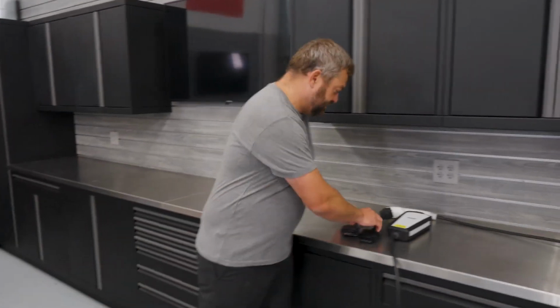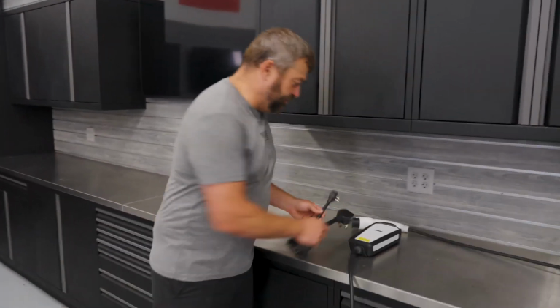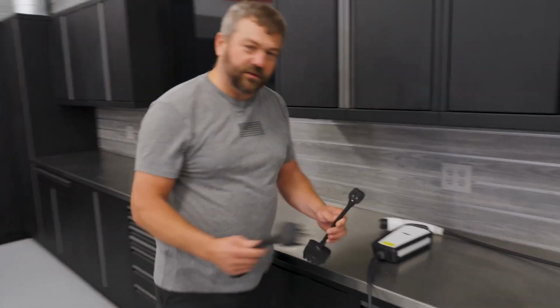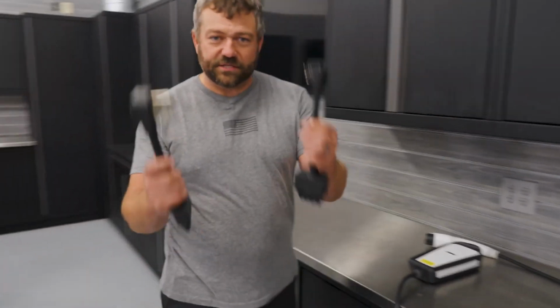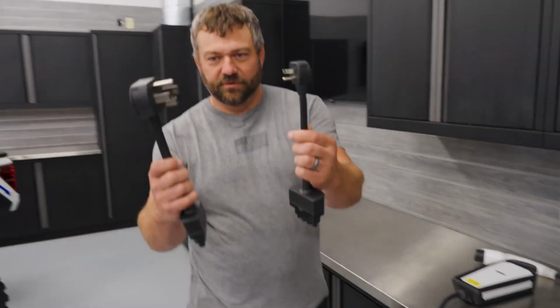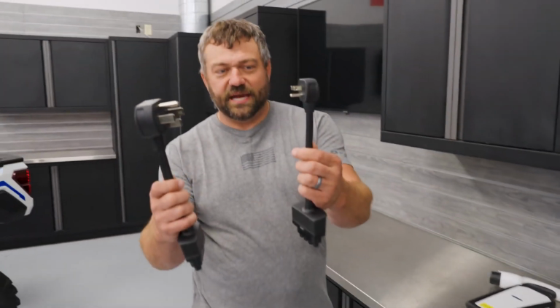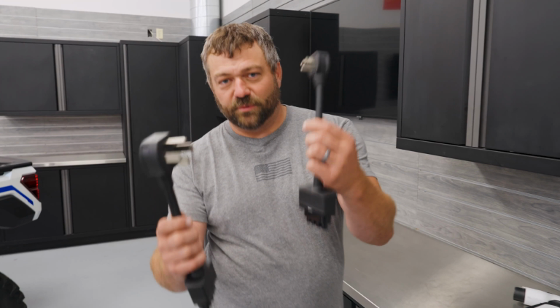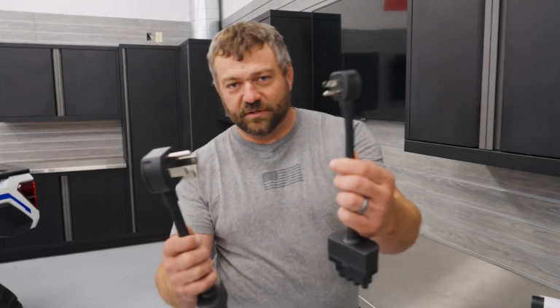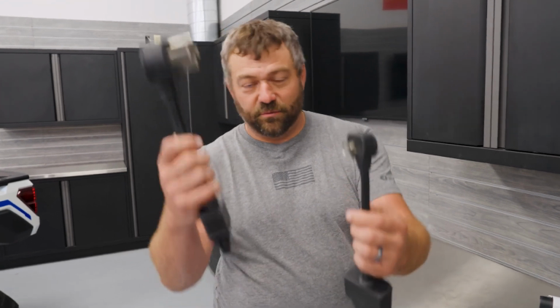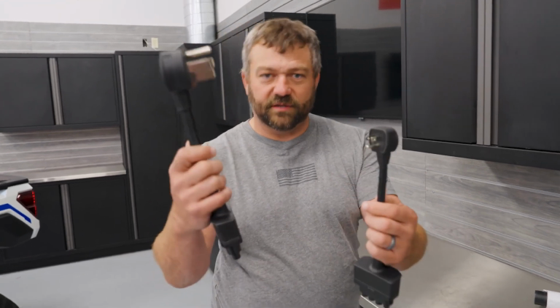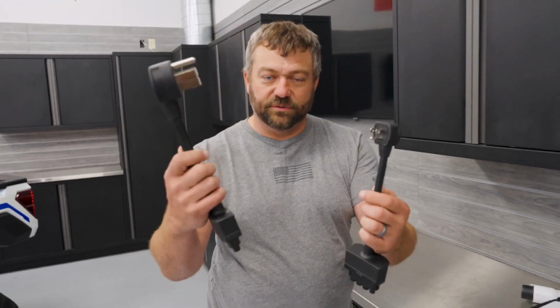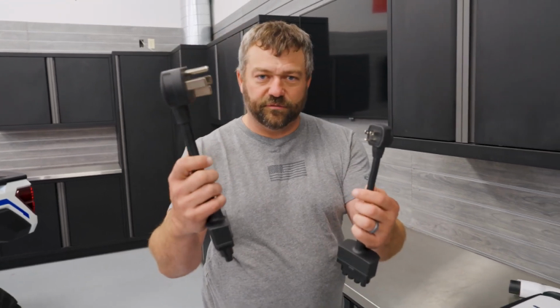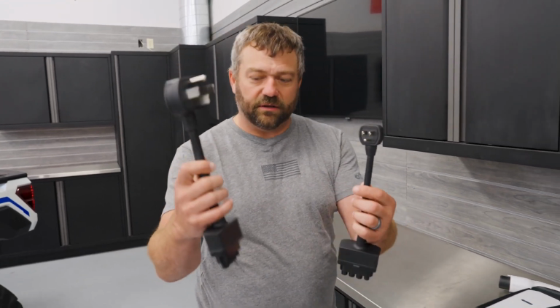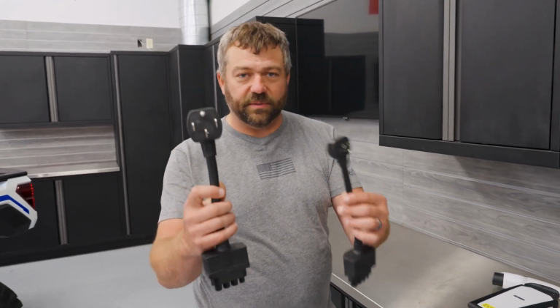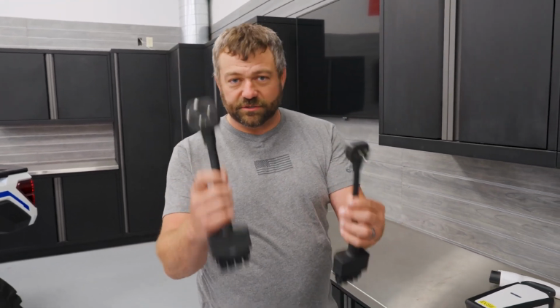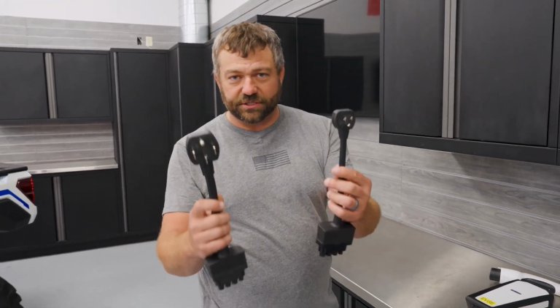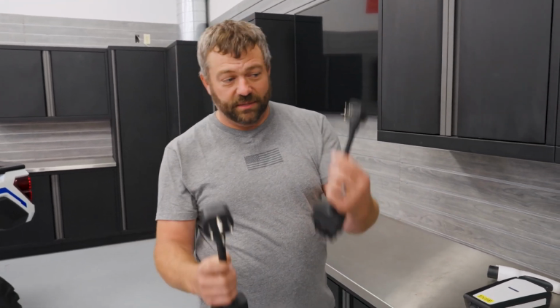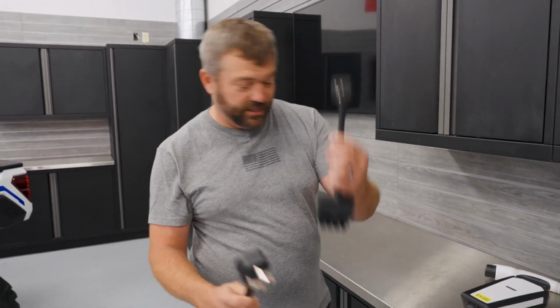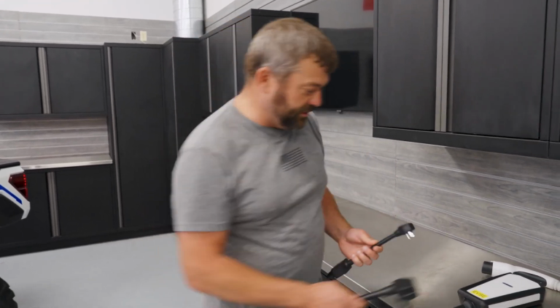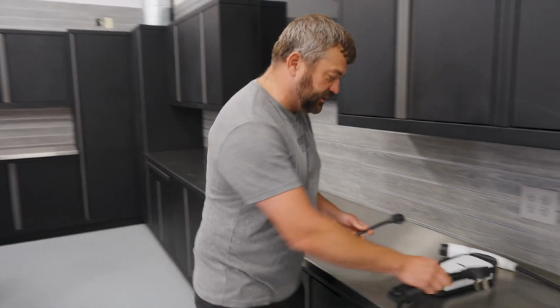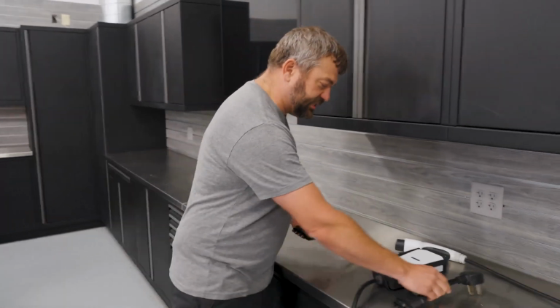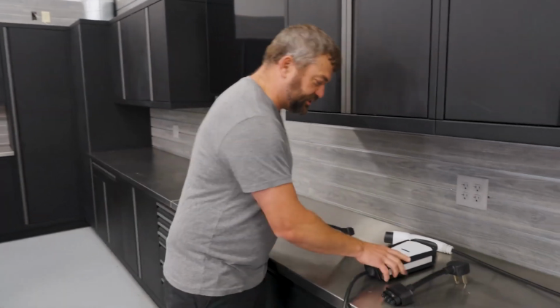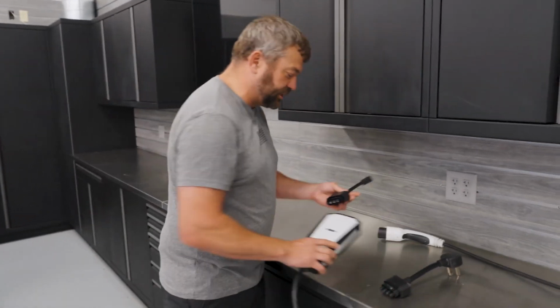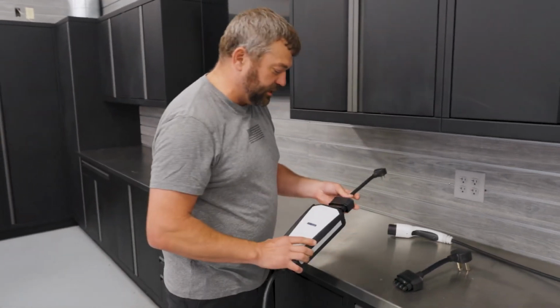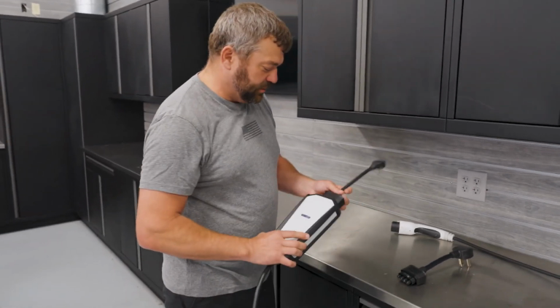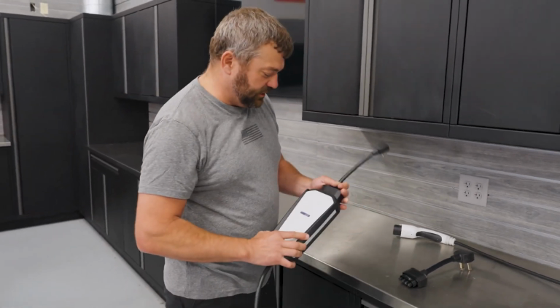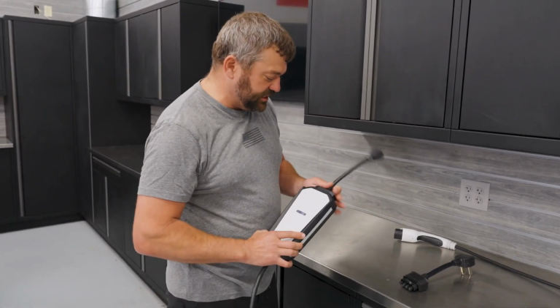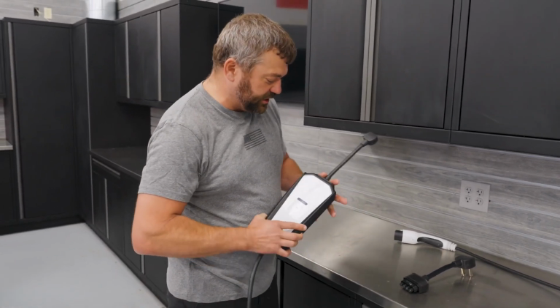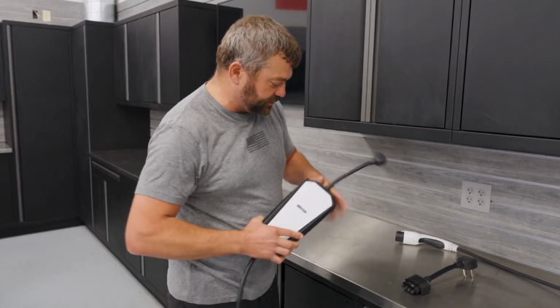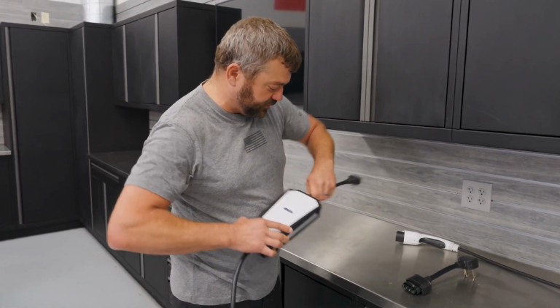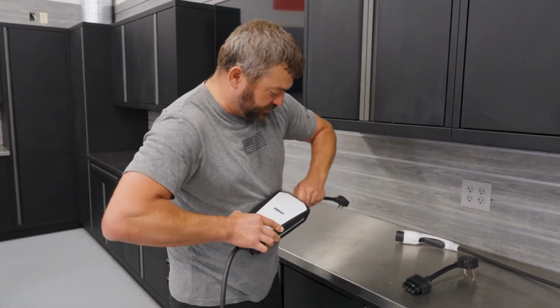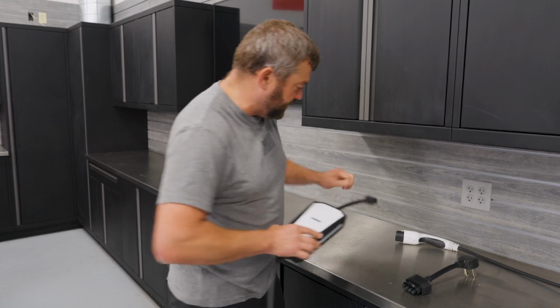When you get a new vehicle, you actually get two of these adapters — one for 110, one for a 220 or 240 outlet, depending on what you've got in your shop. Today we're going to be using the little guy so we'll get a slower charge rate, but it'll at least demonstrate since we're too far from the other outlet here.